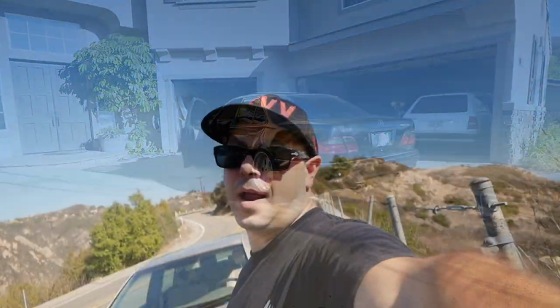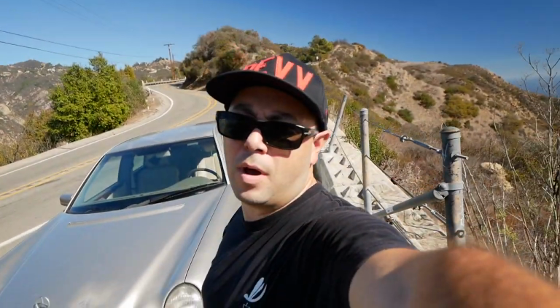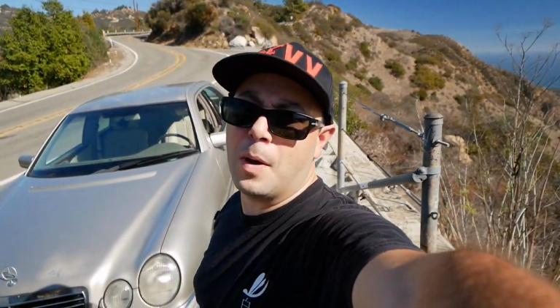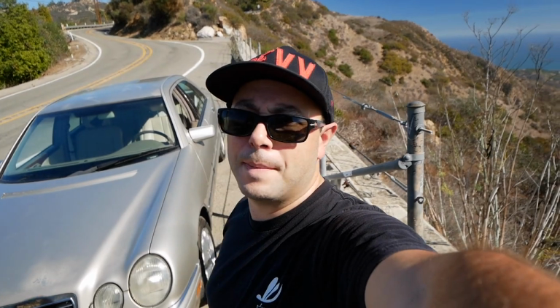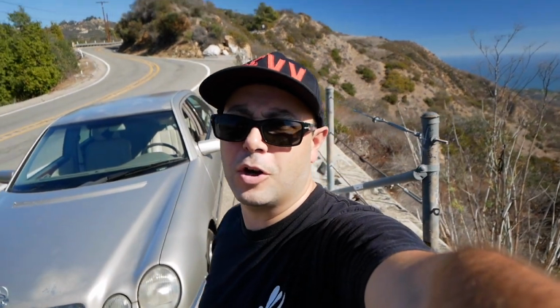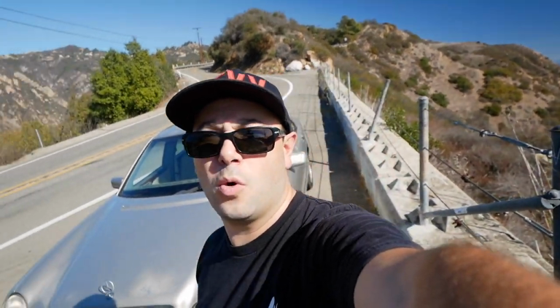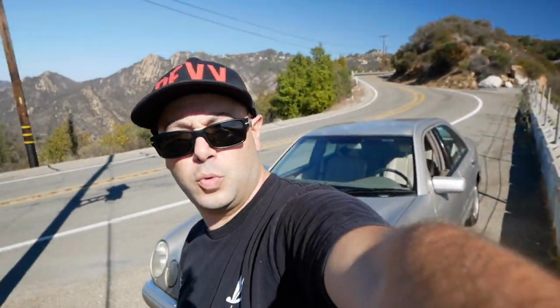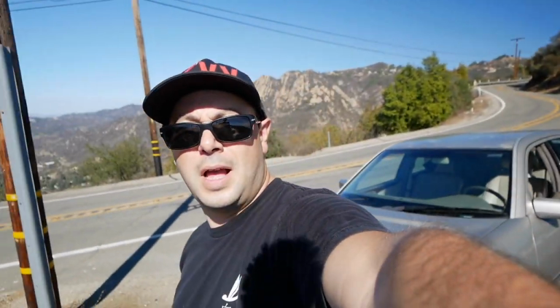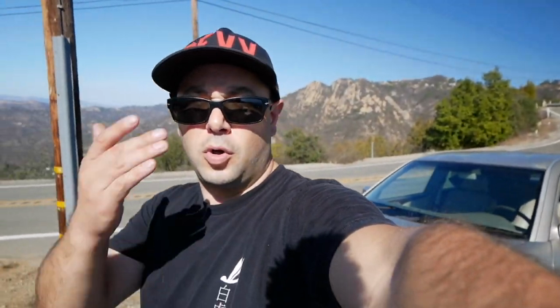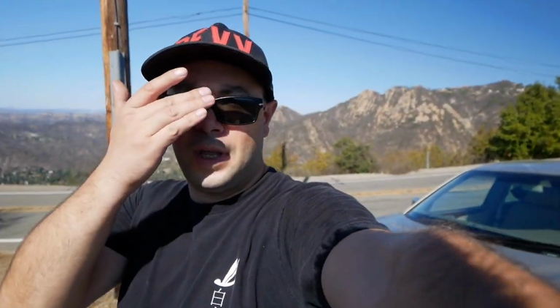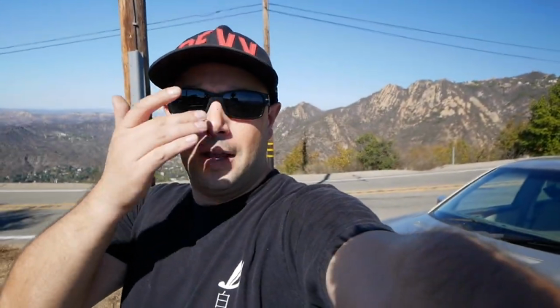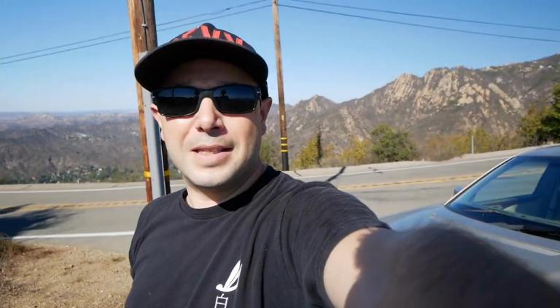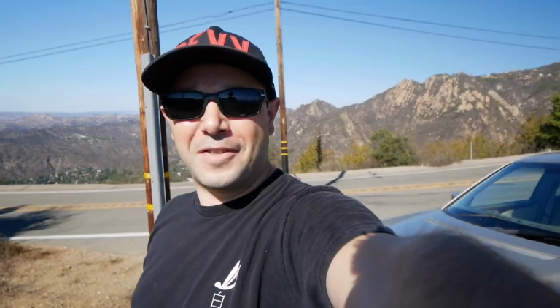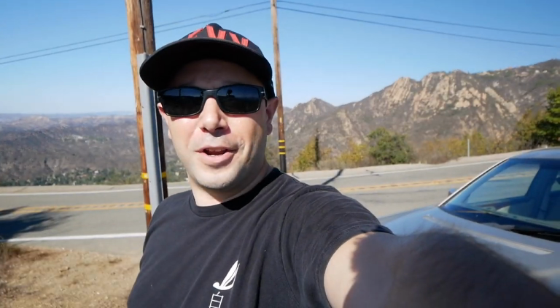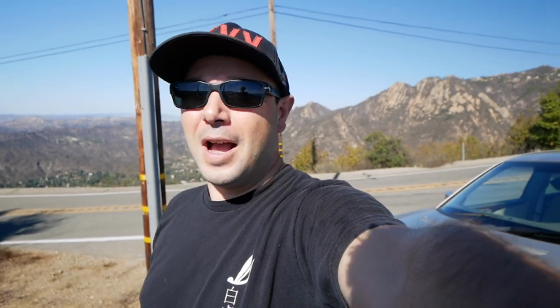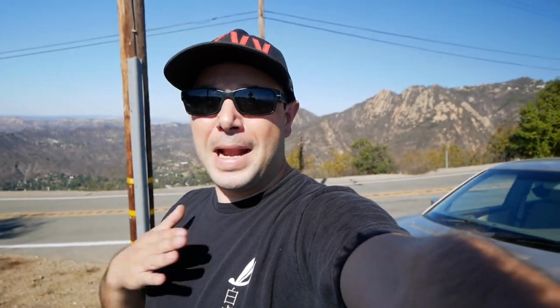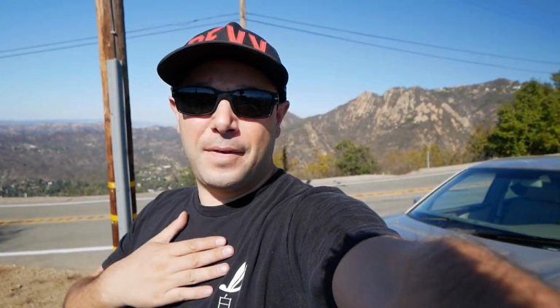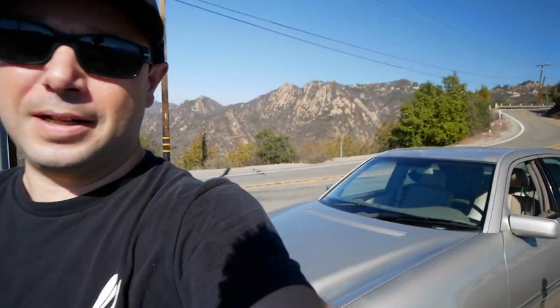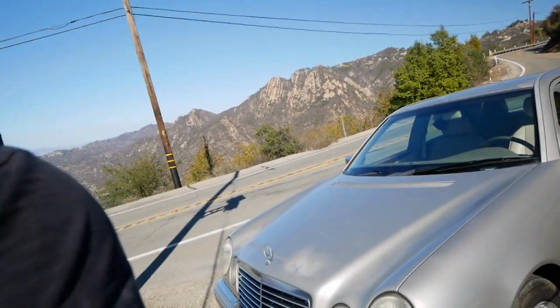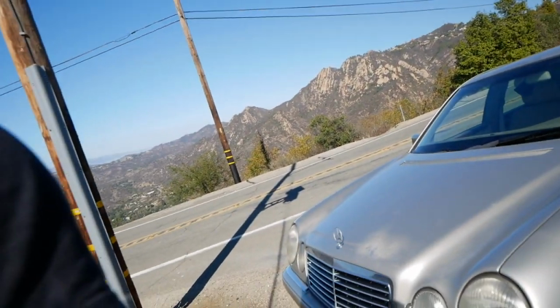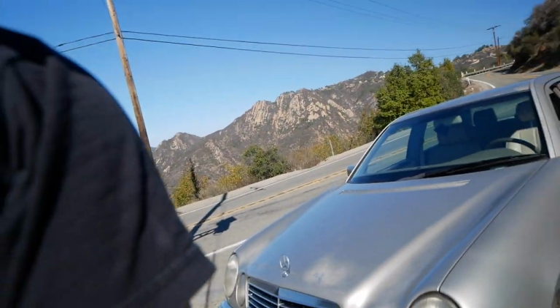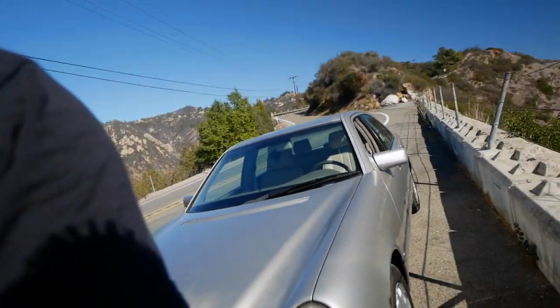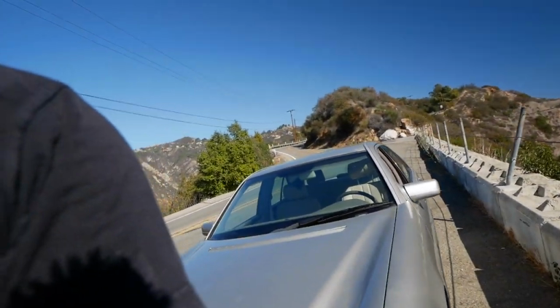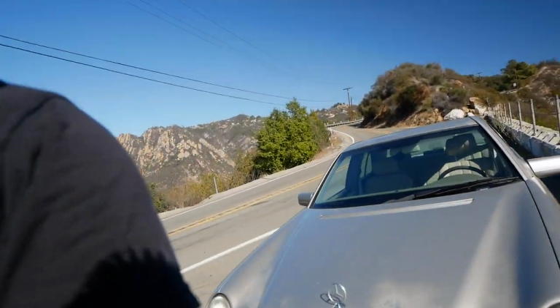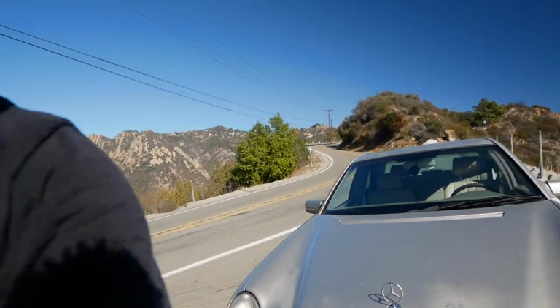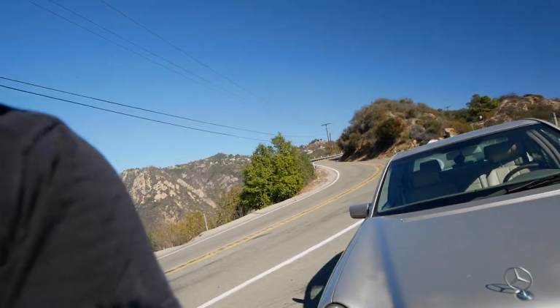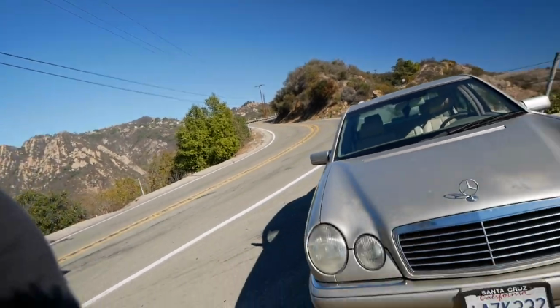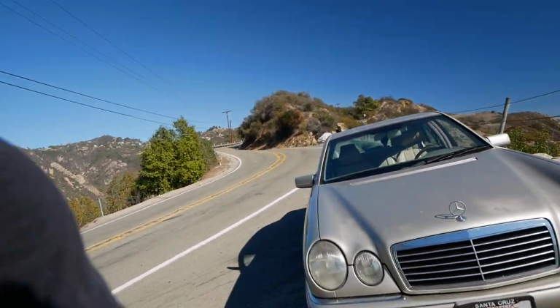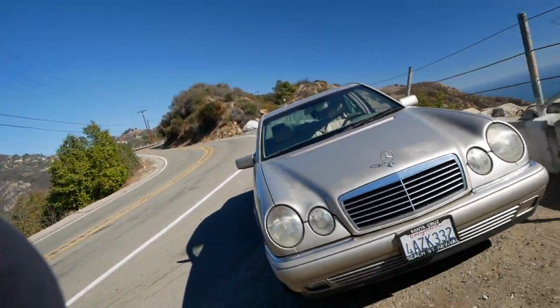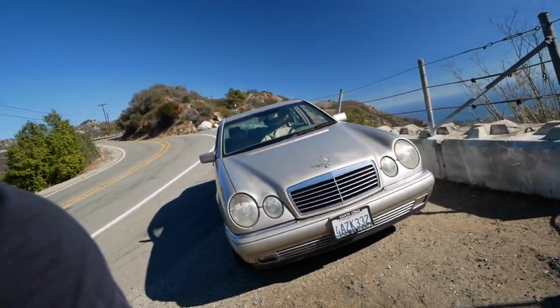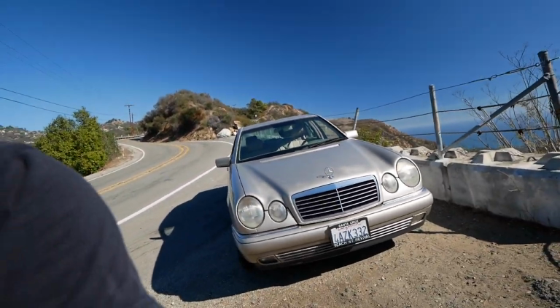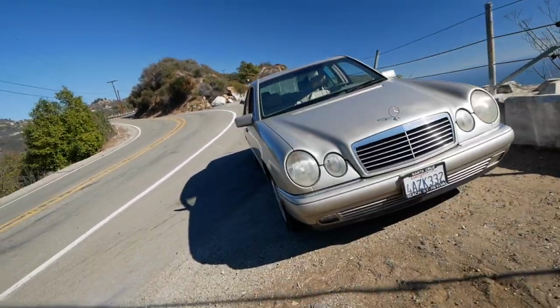Hello everyone and welcome back to the Cargo Channel. Welcome to another beautiful day in the sunny state of California. My name is Ivan. This right here is Smoke, my E300 Turbo Diesel from the year 1998.